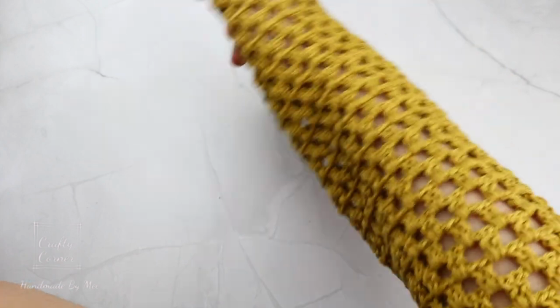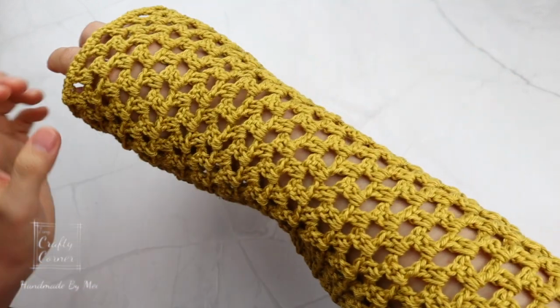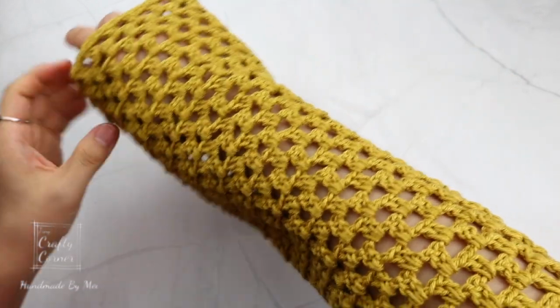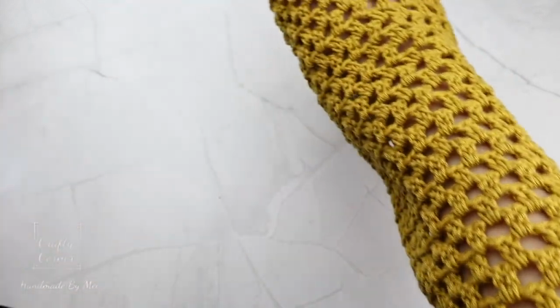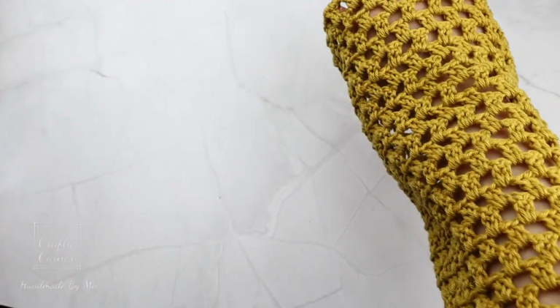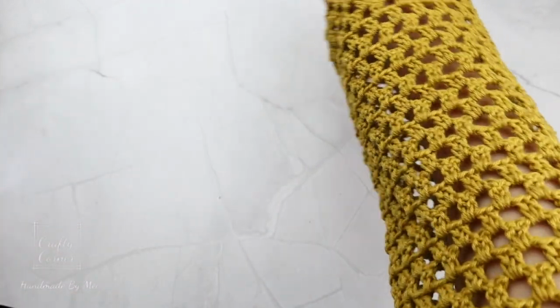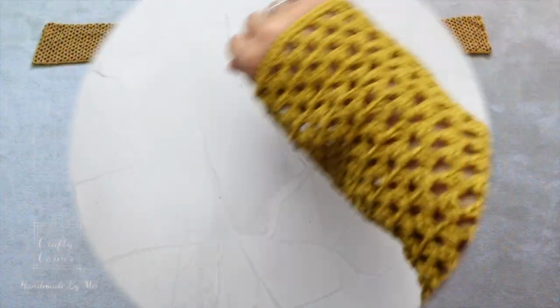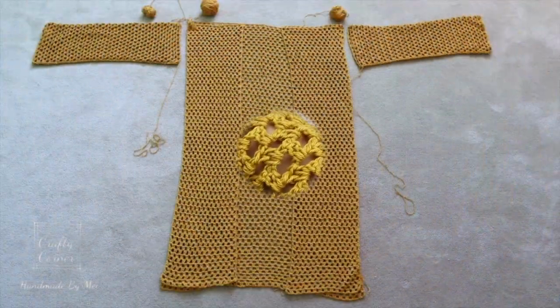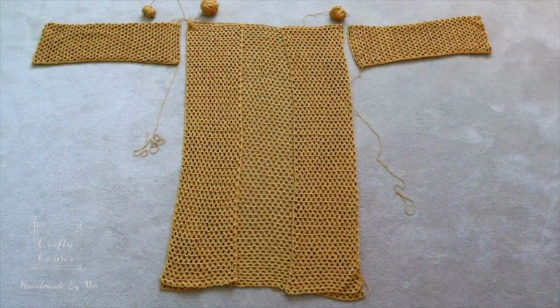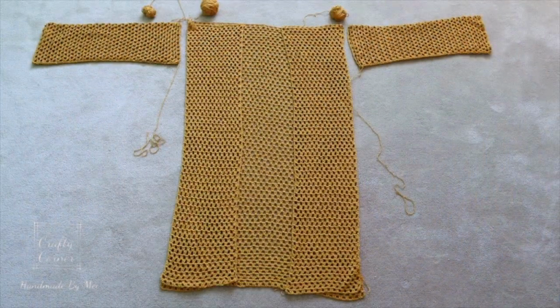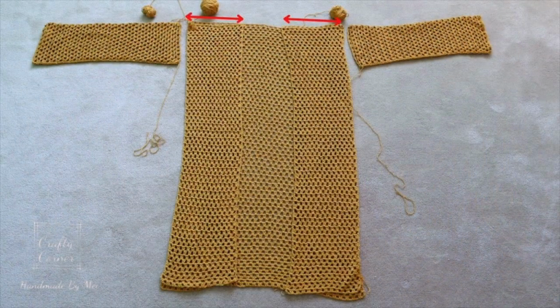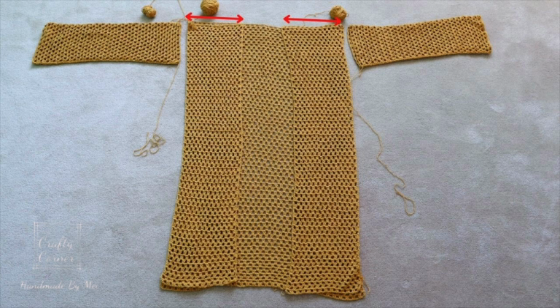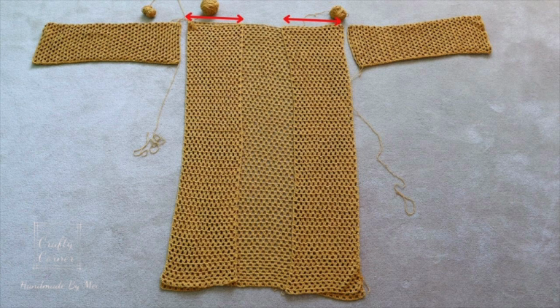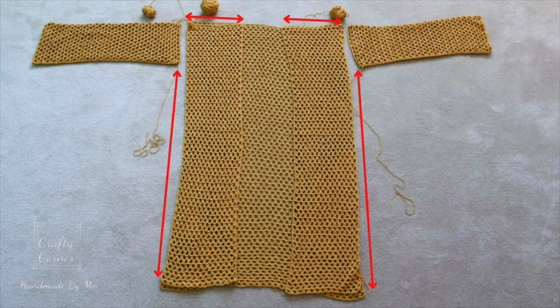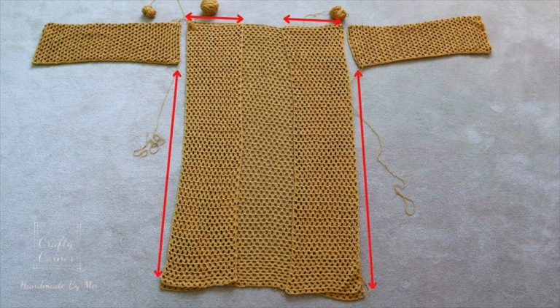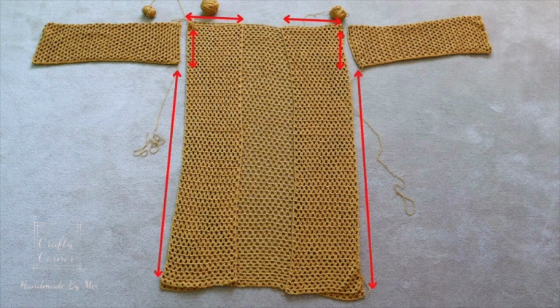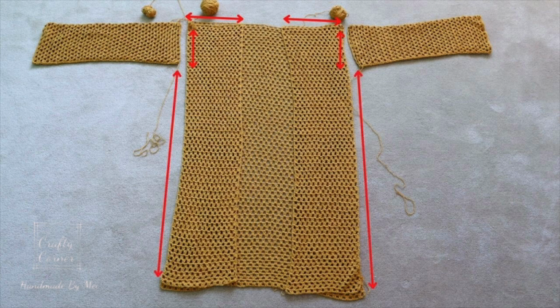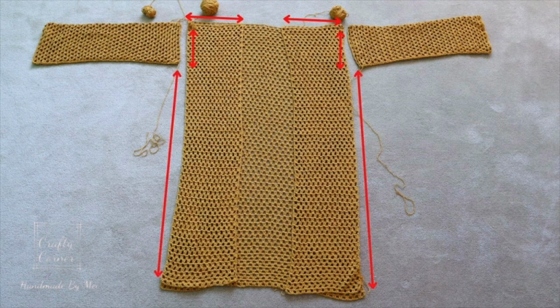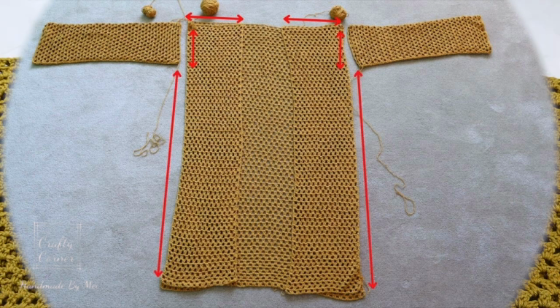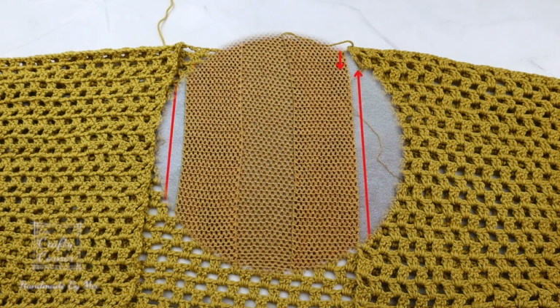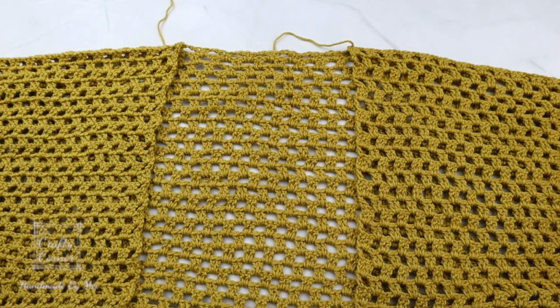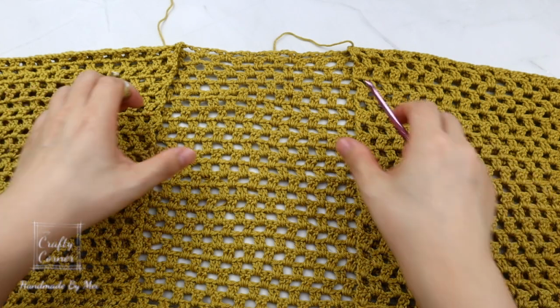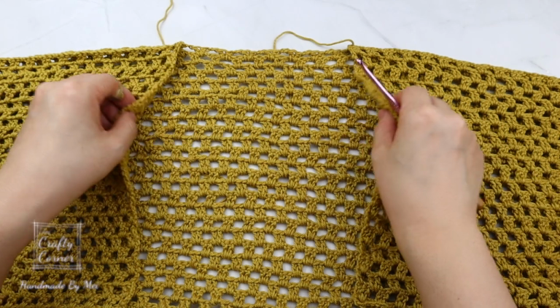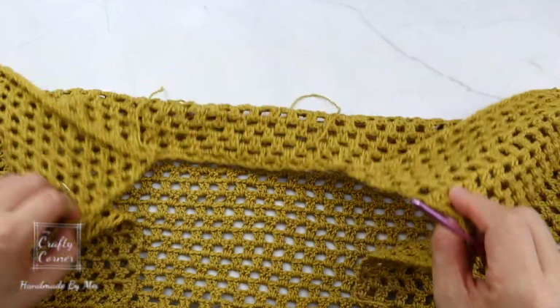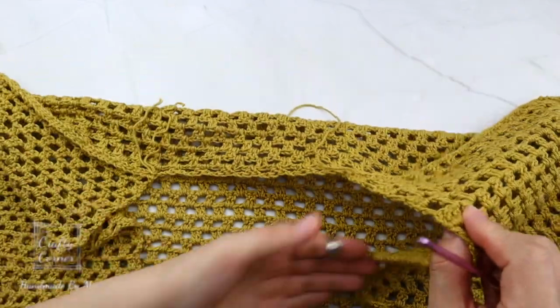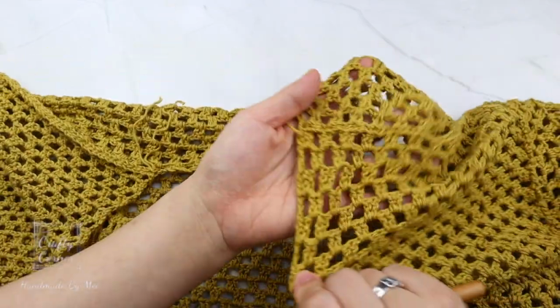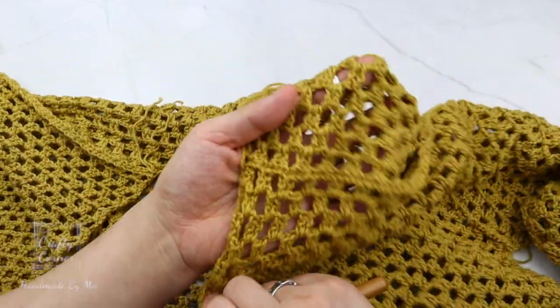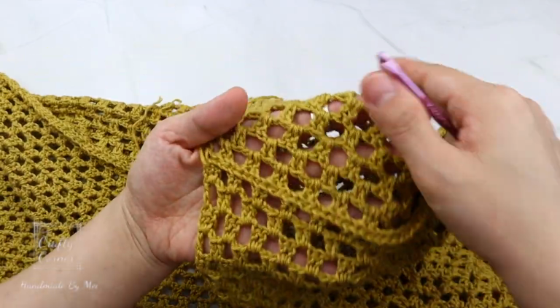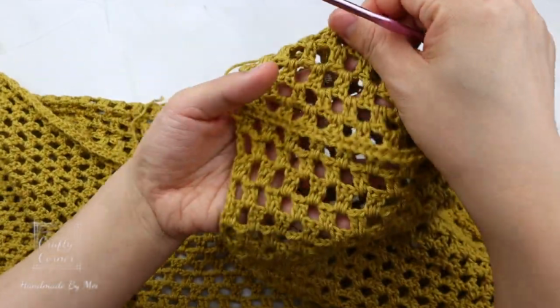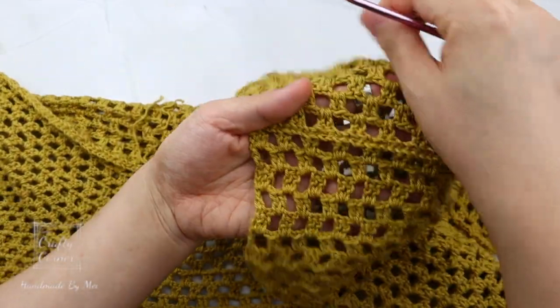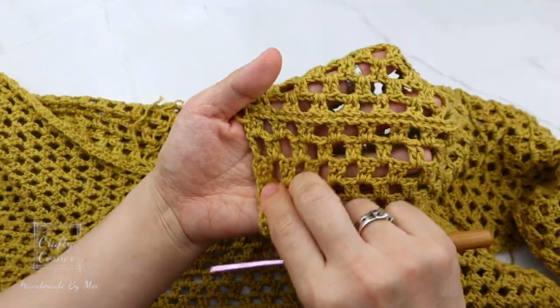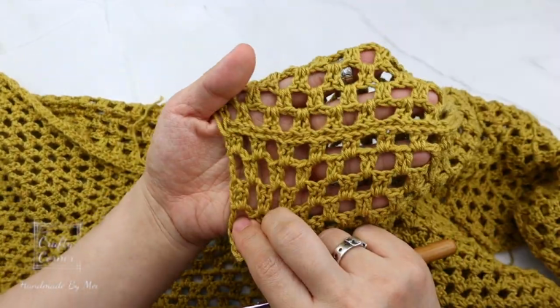Once the sleeves are done, you can stitch the panels together. This is what I mean by matching the pattern.